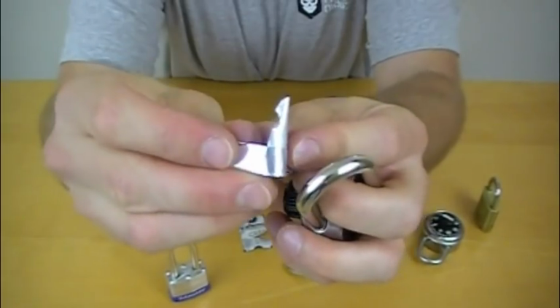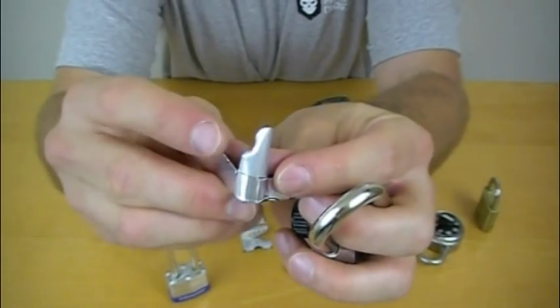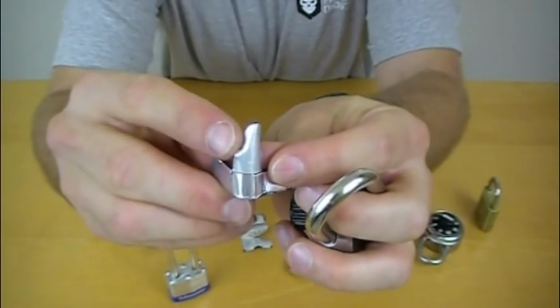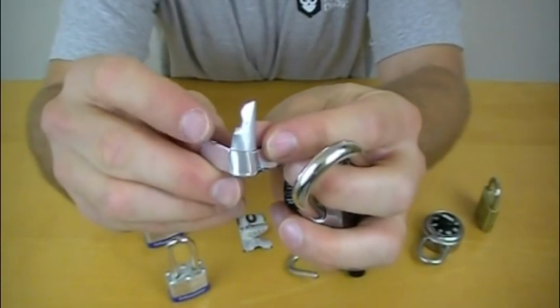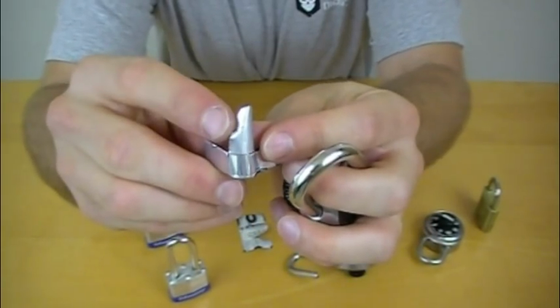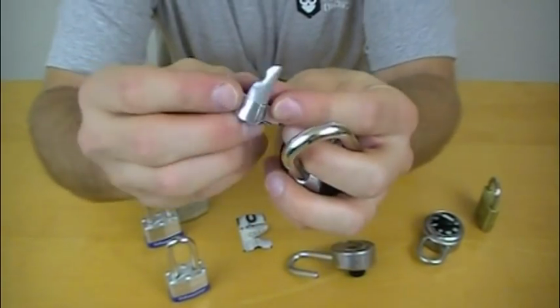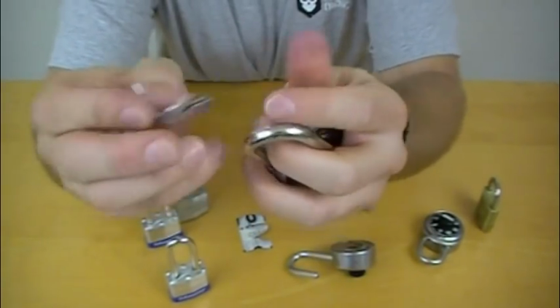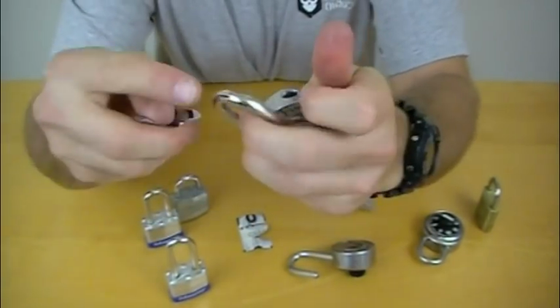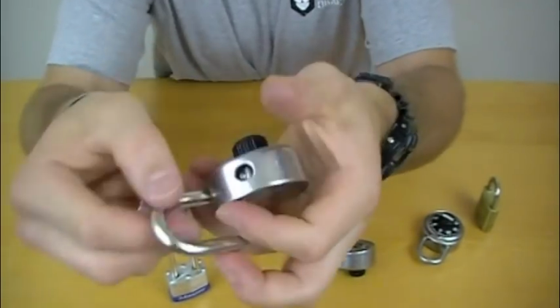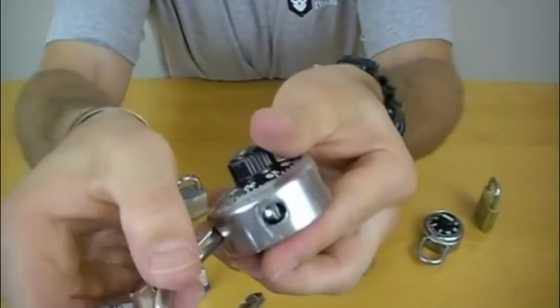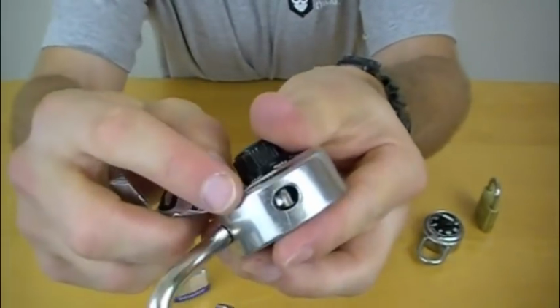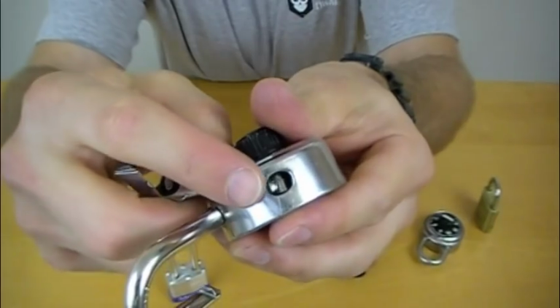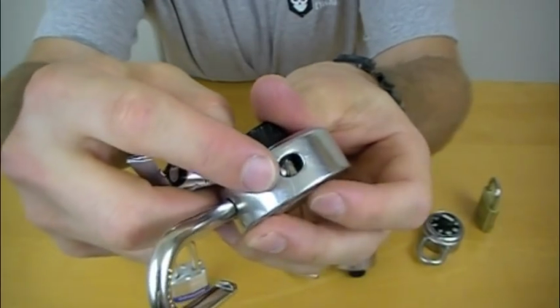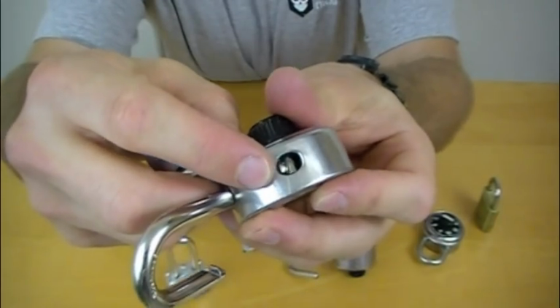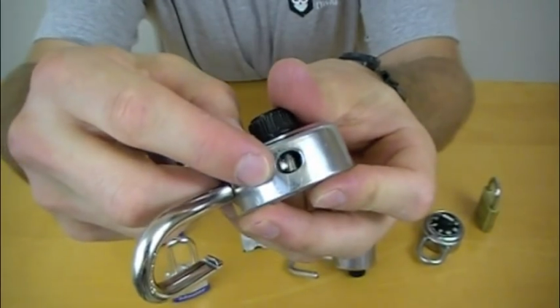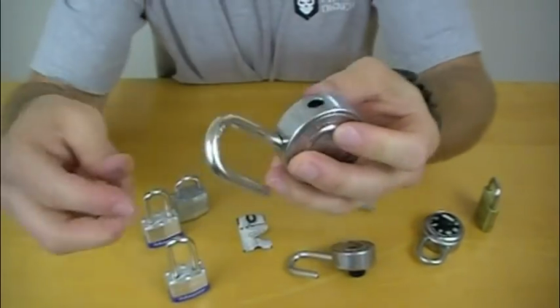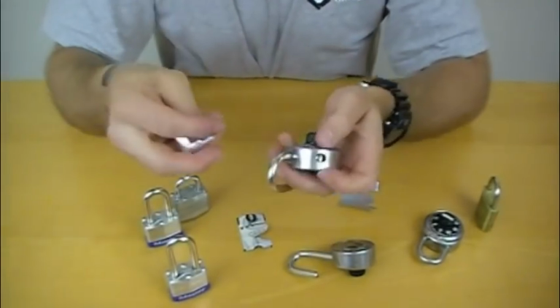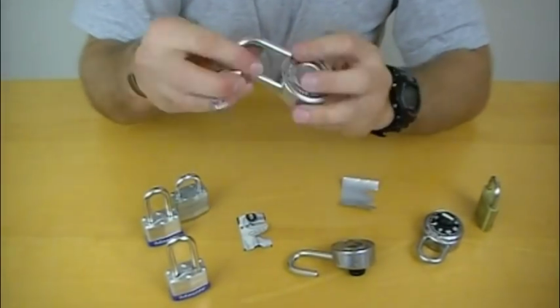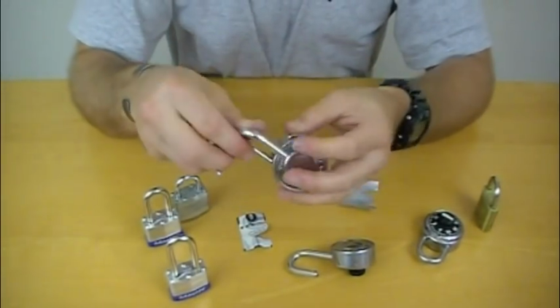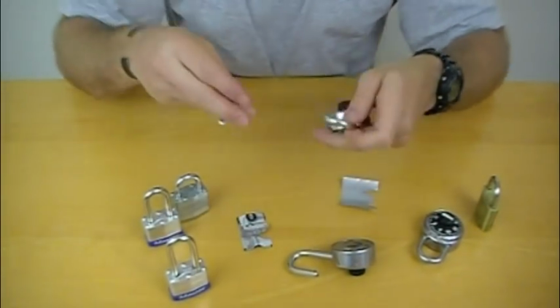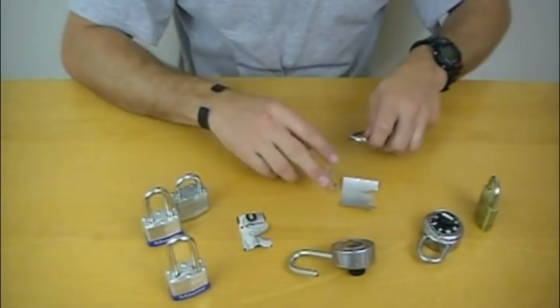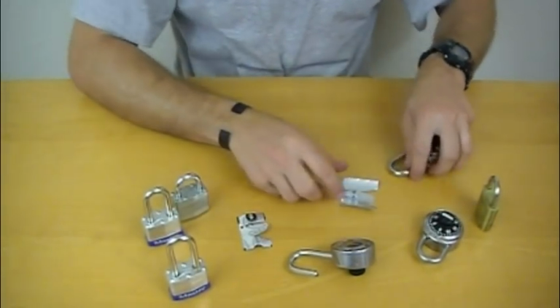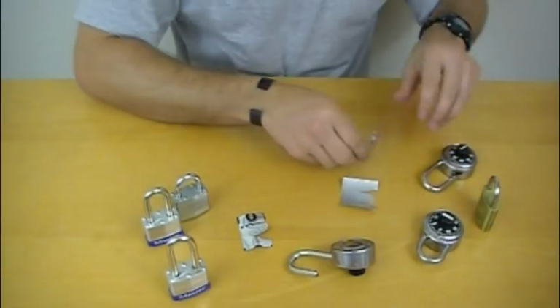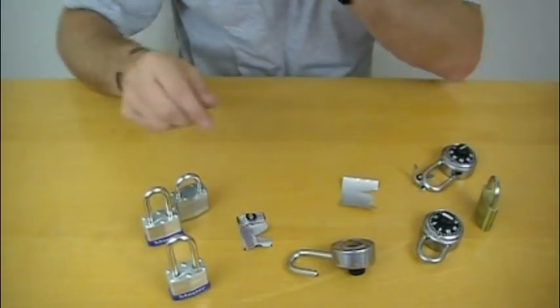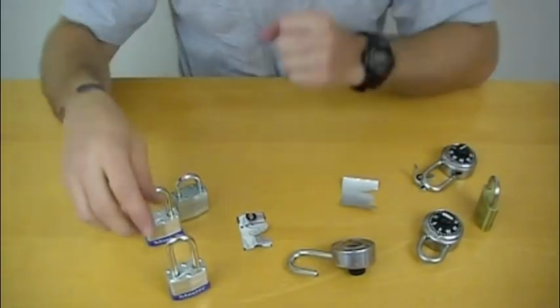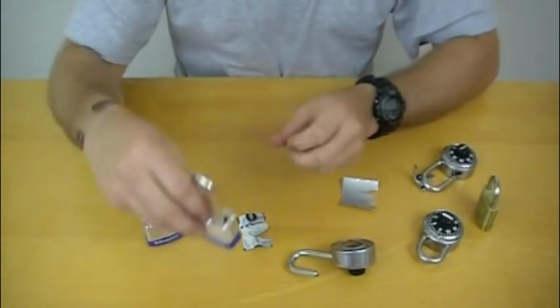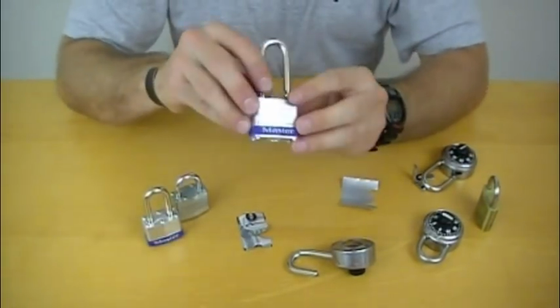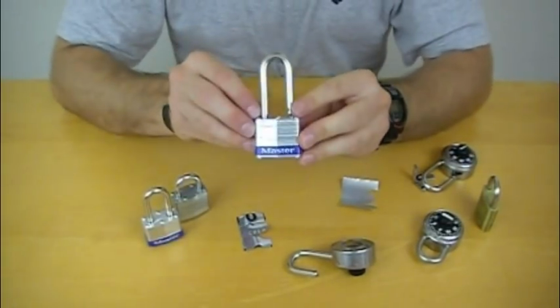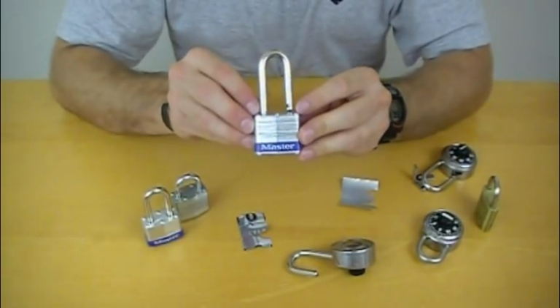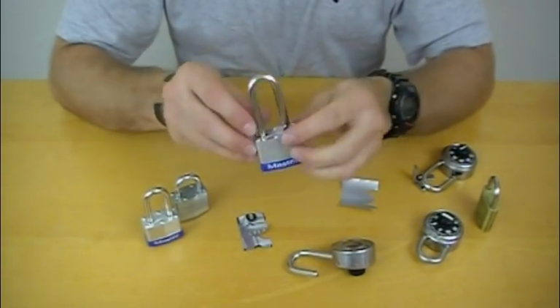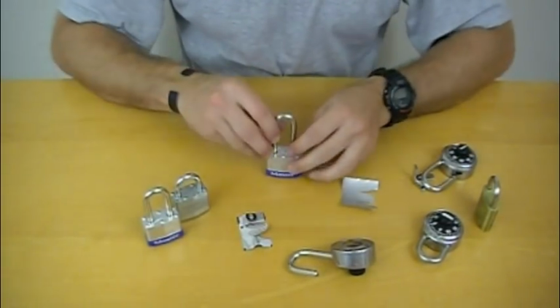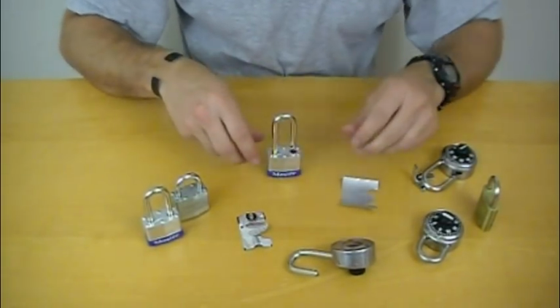You can see the shim is a little damaged on one side — that's because as it was moving around it was wedging itself into the locking mechanism. That's how you handle the single lock shackle. Now let's move on to a double lock shackle.